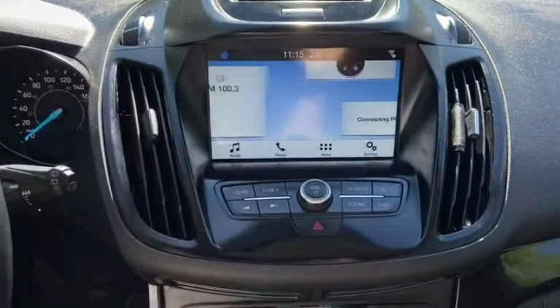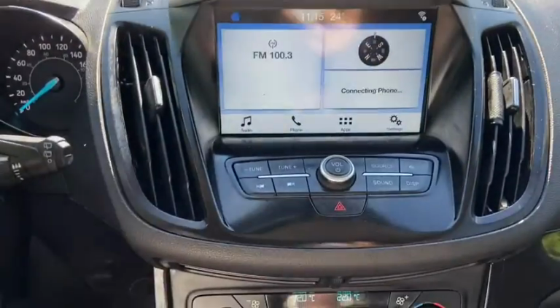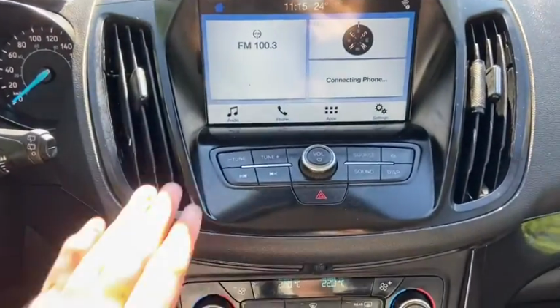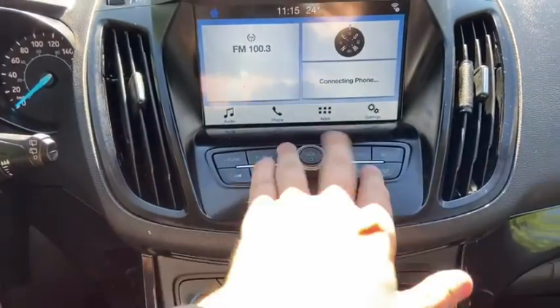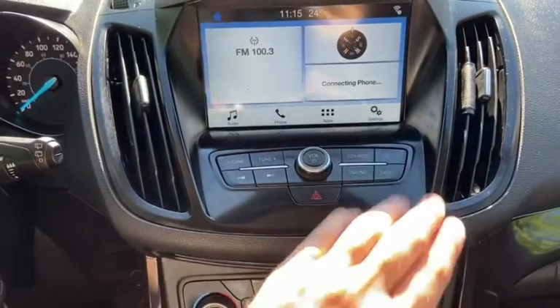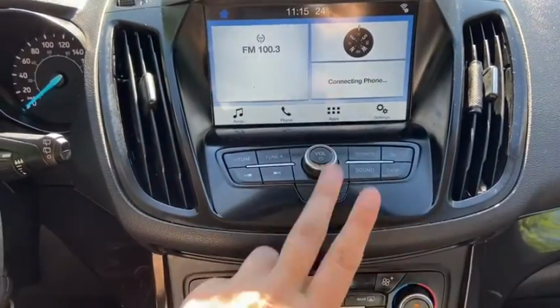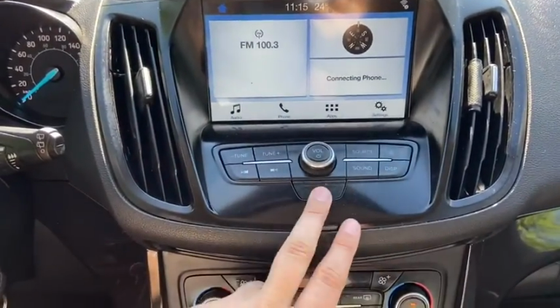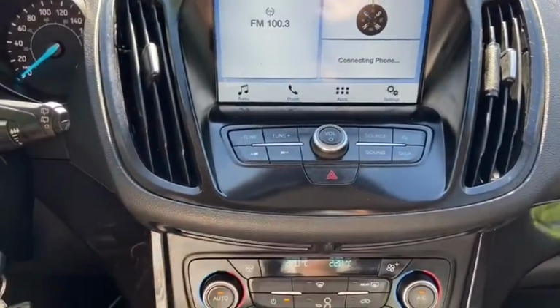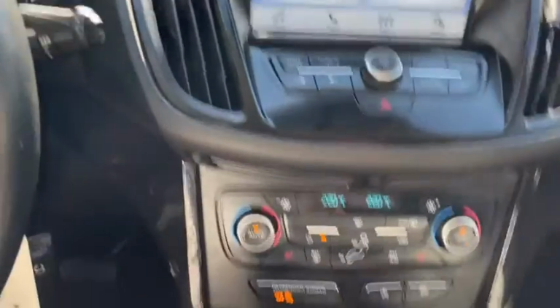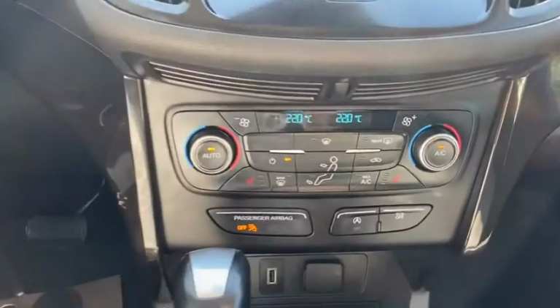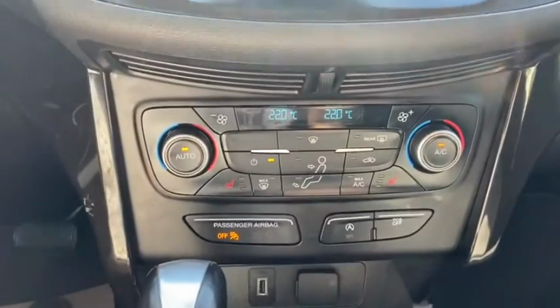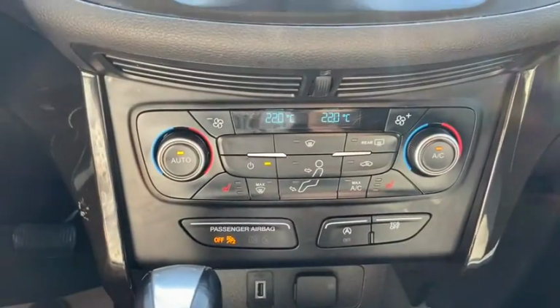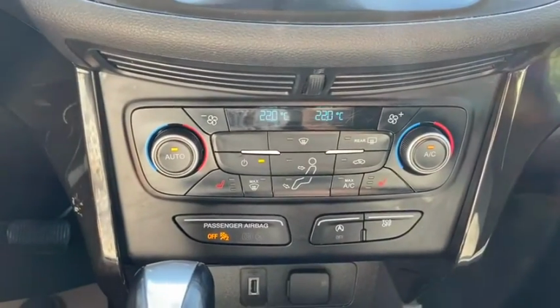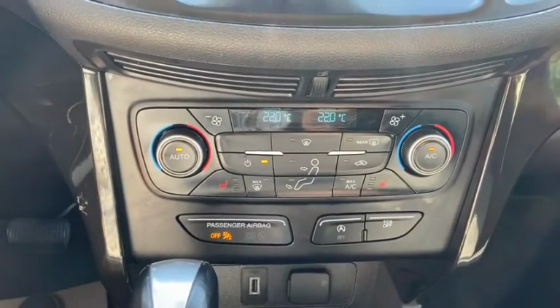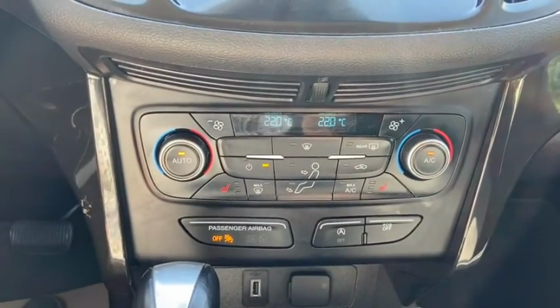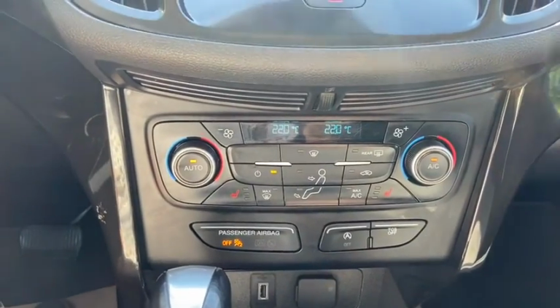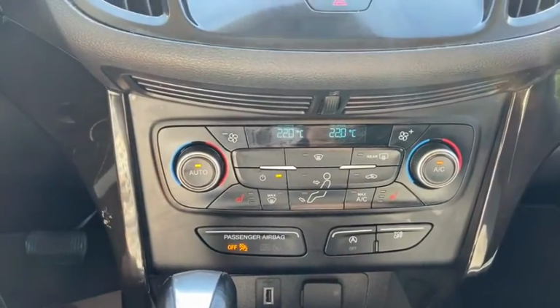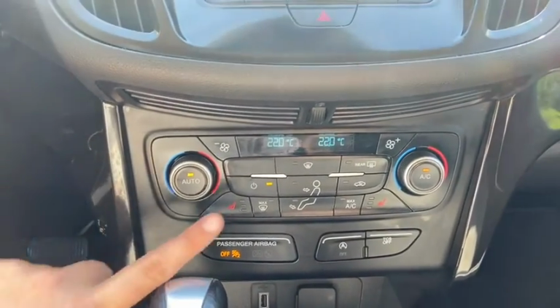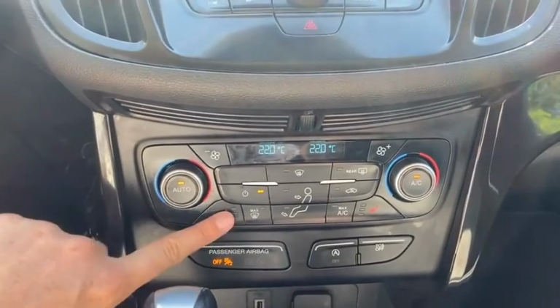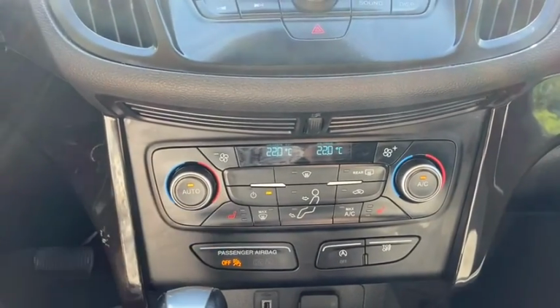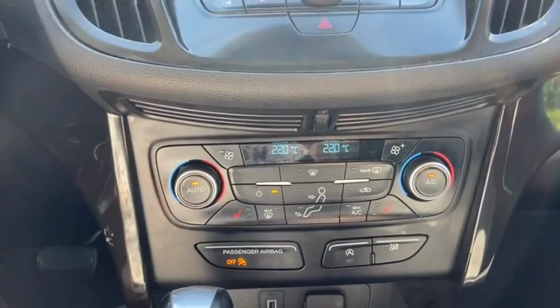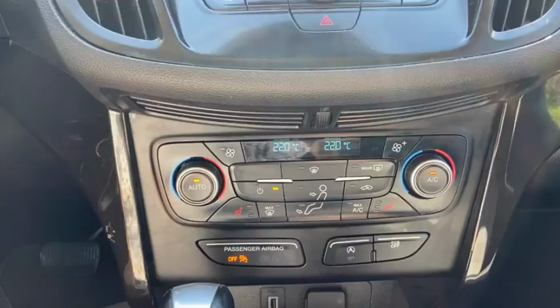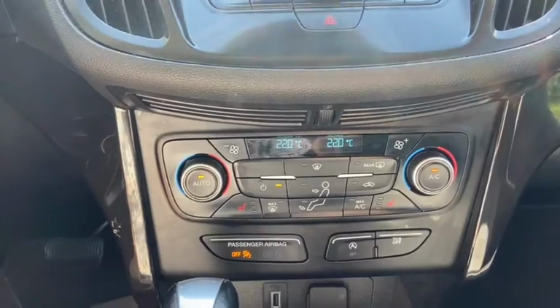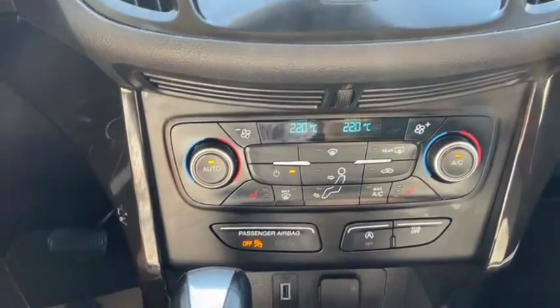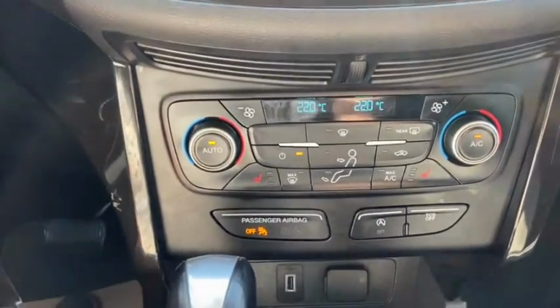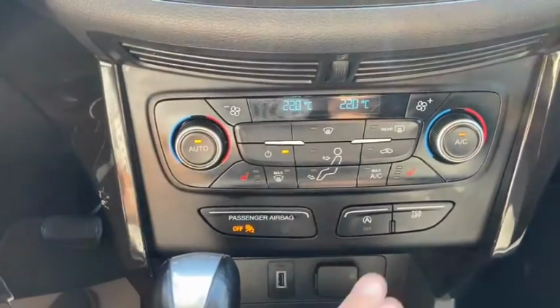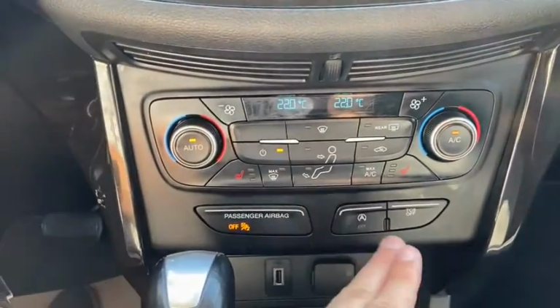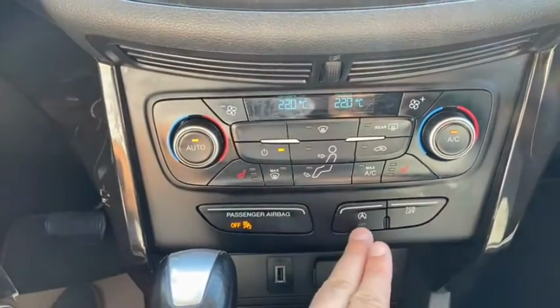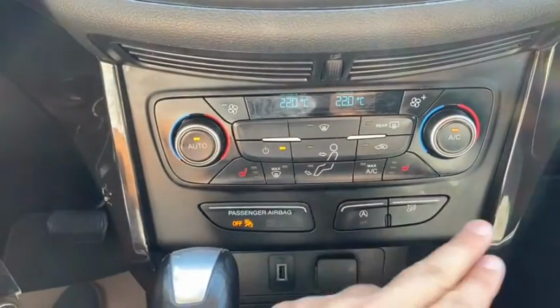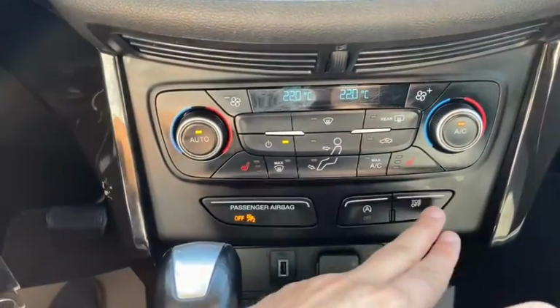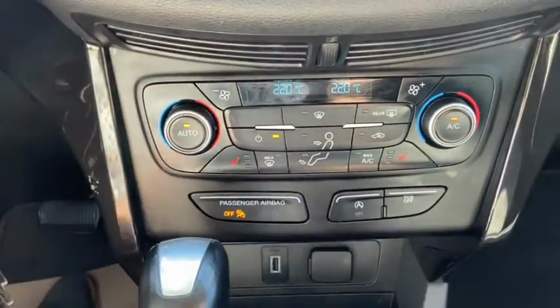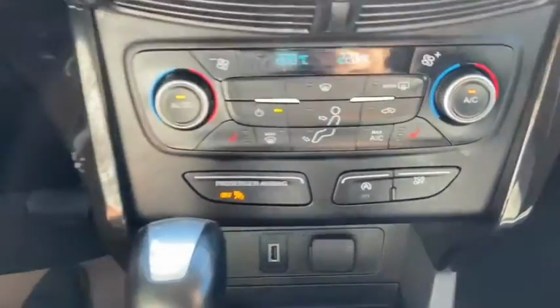Down just below you have your audio controls here with your hazard lights. Then you have your climate control just underneath, which is dual zone. You do have heated seats for both the driver and the passenger as well. Also have your auto start-stop feature and your traction control.